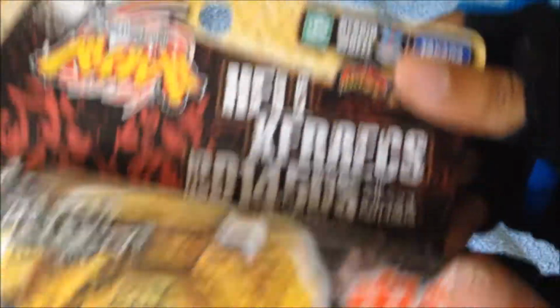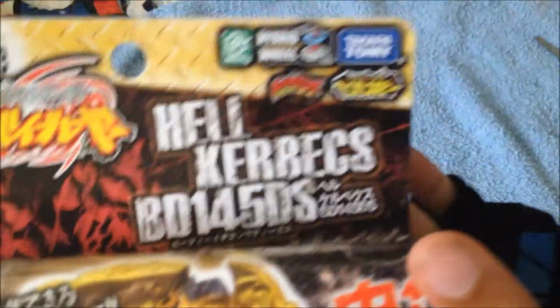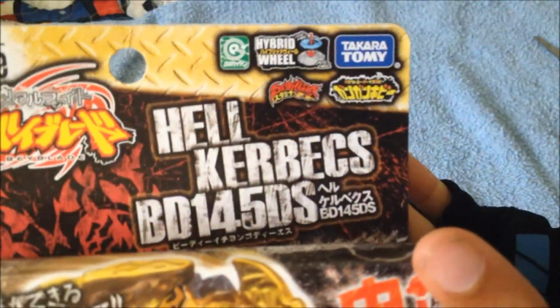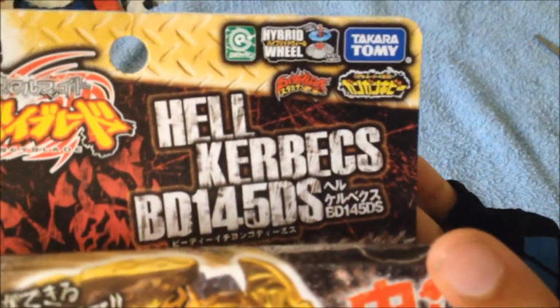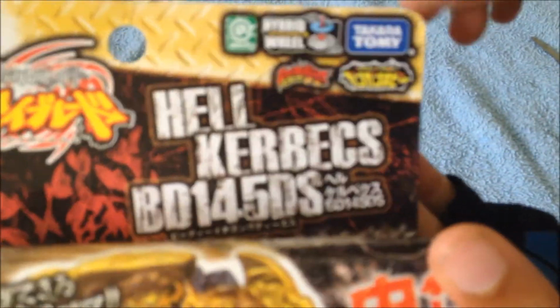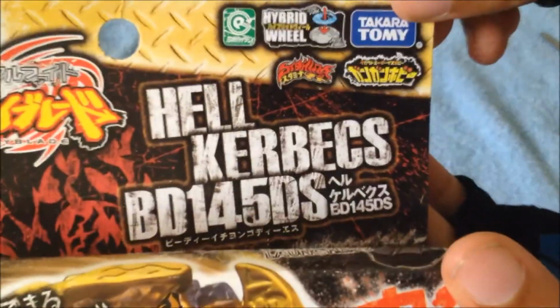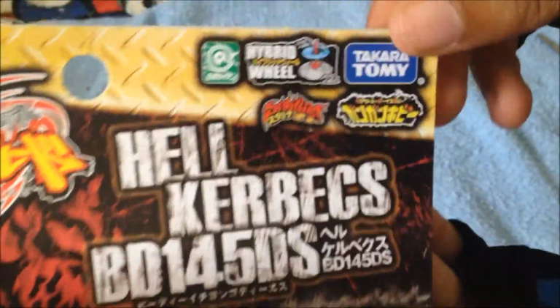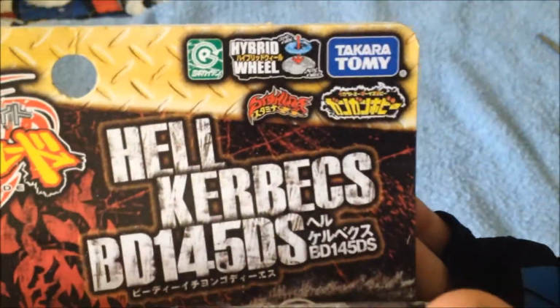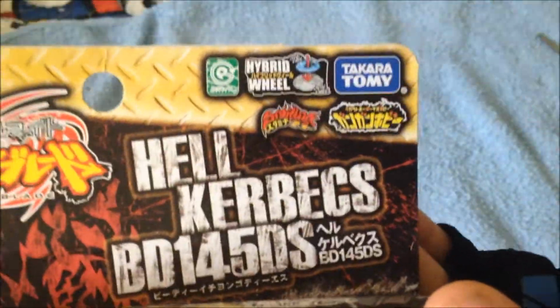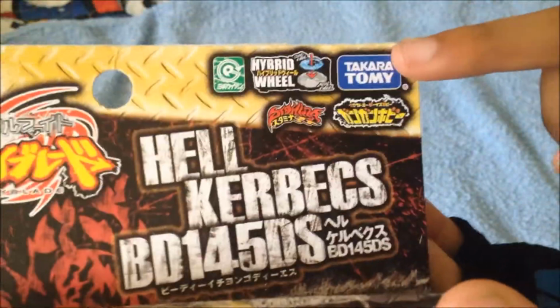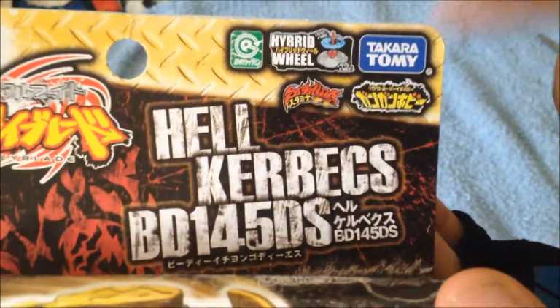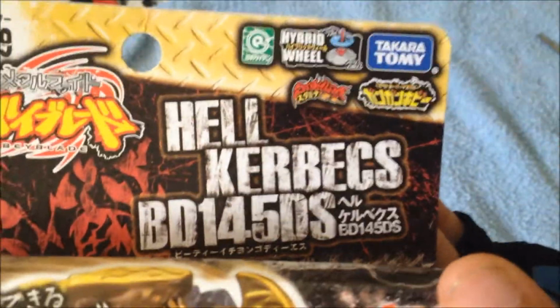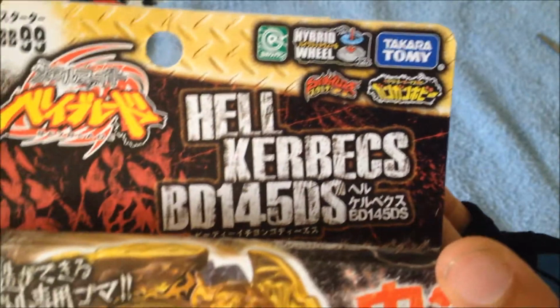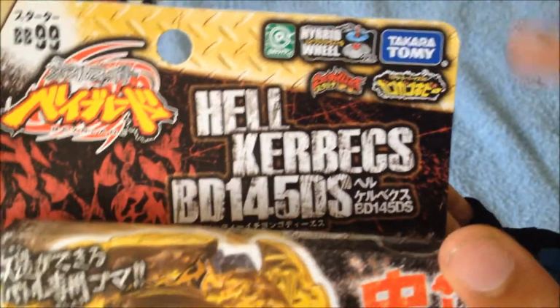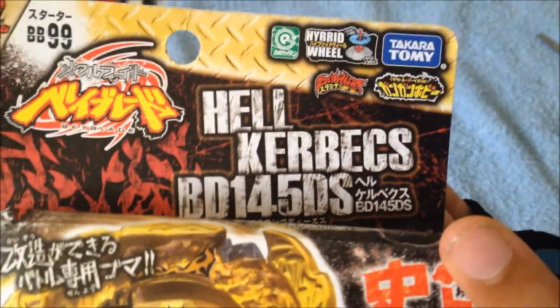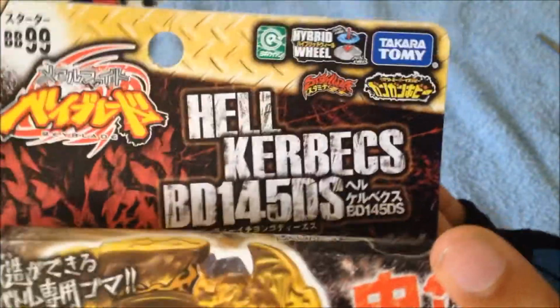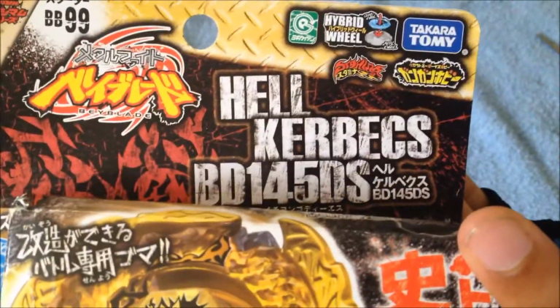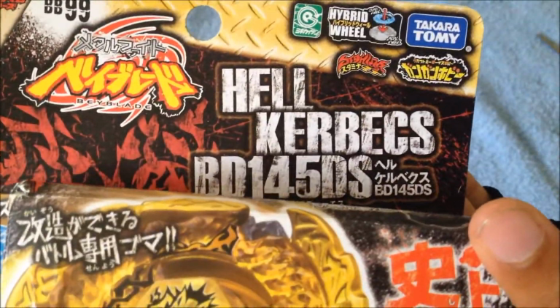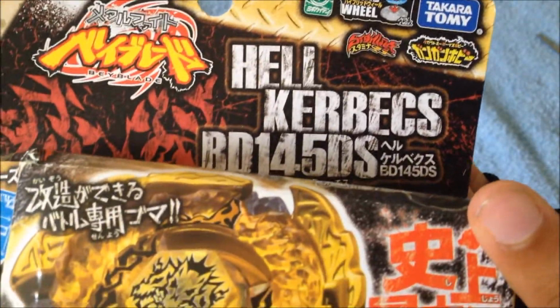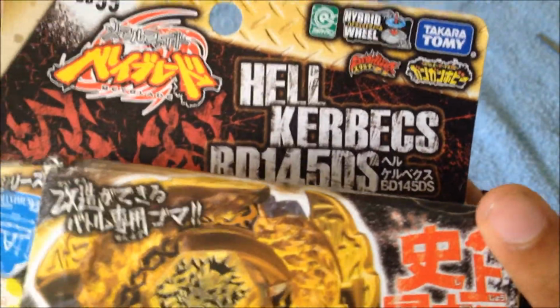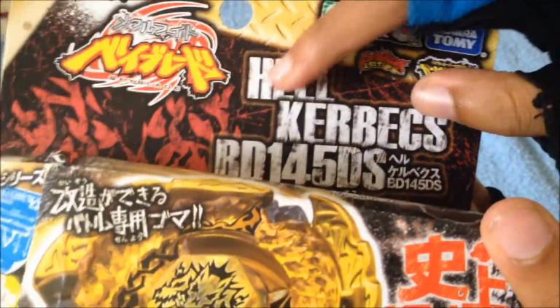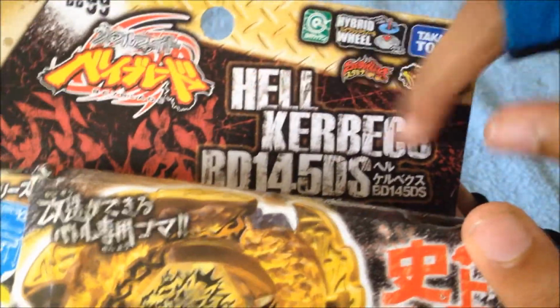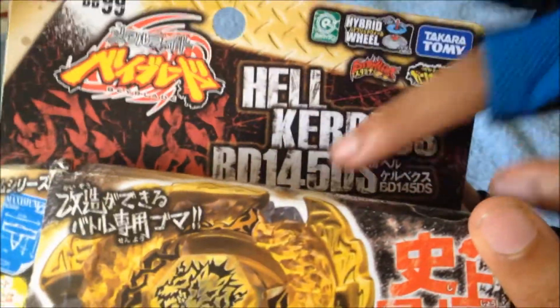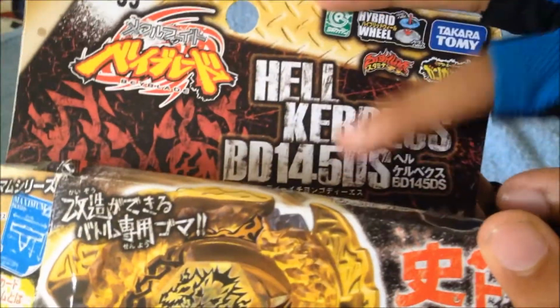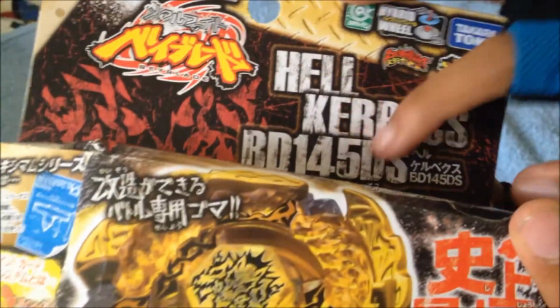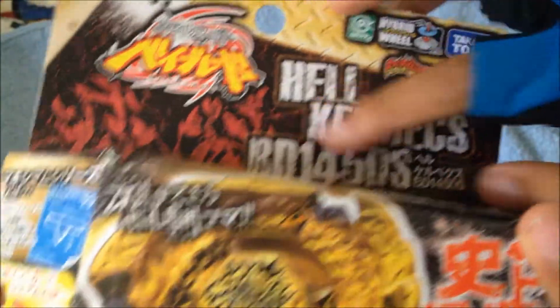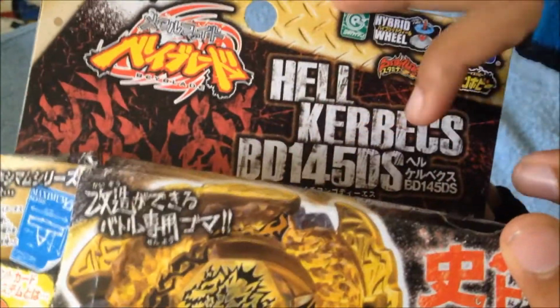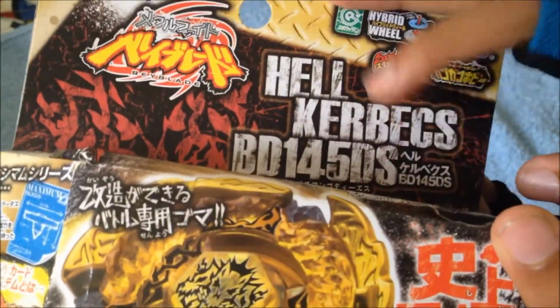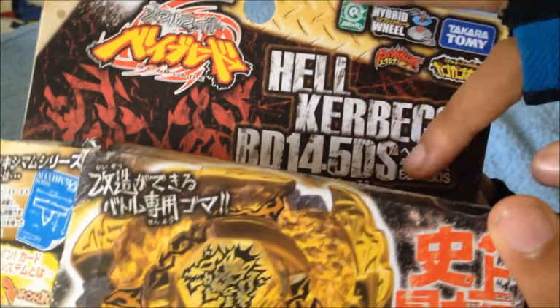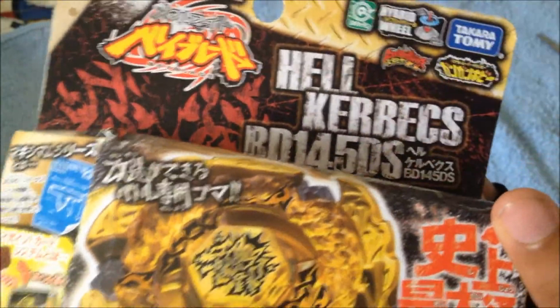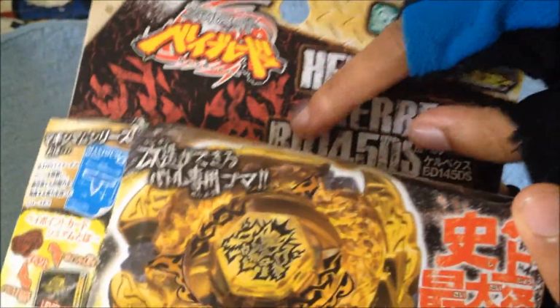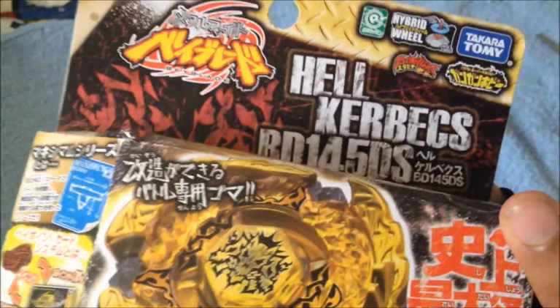Package overview is usually how I do it. We have Takara Tomy — I only buy Takara Tomy products, nothing fake, no replicas or anything else. Here's Hades Kerbex, here's the title: BD145, Defense Sharp — so those are my first parts with those specs.